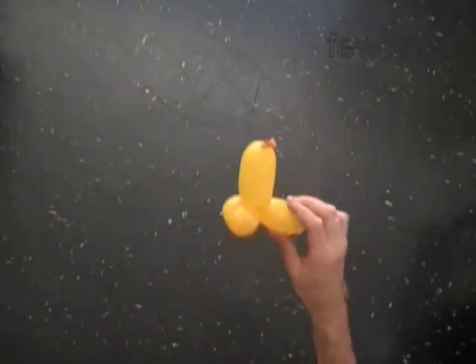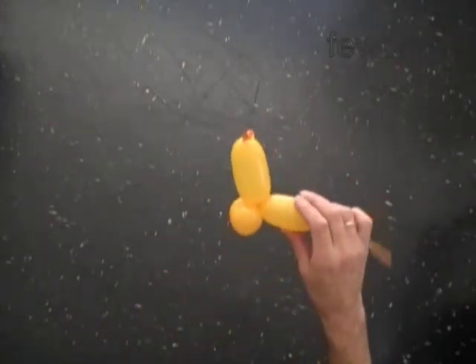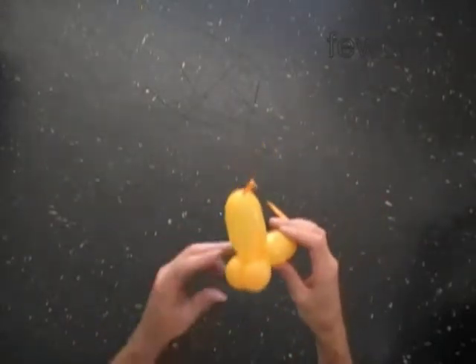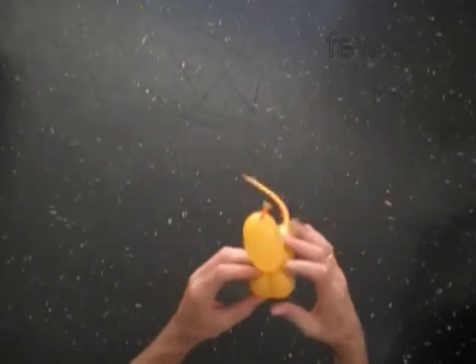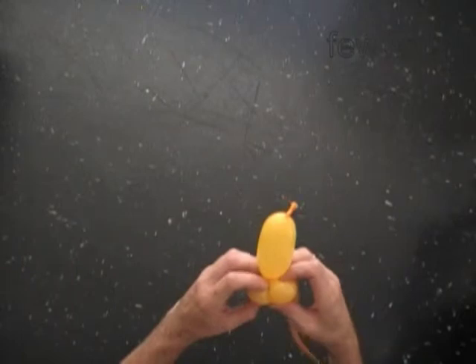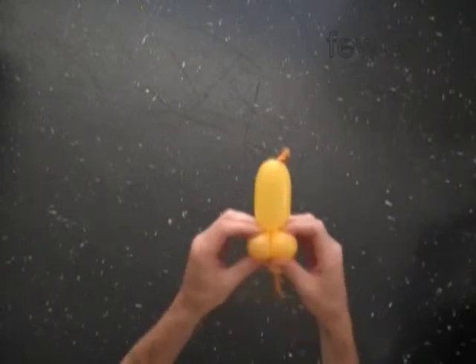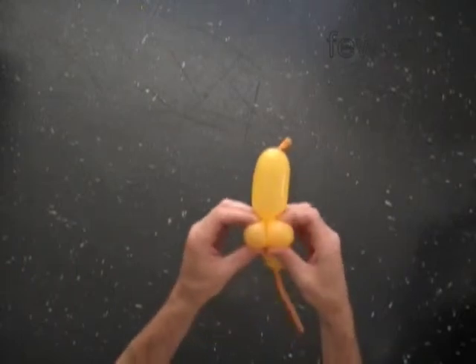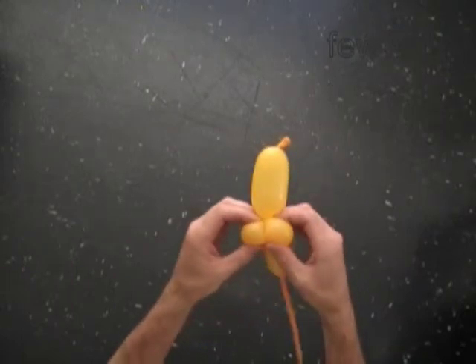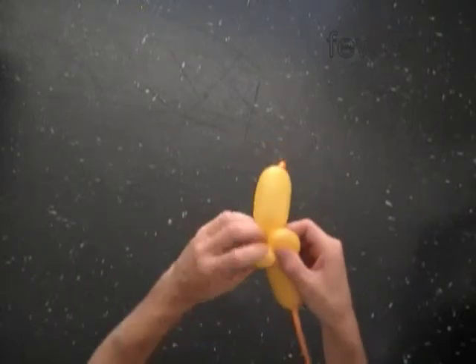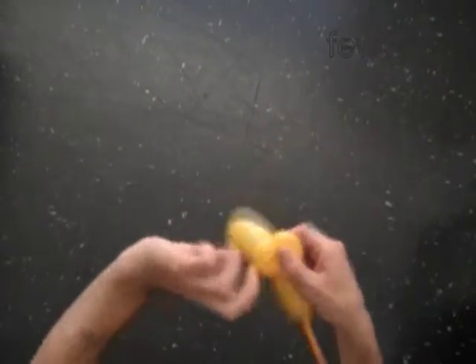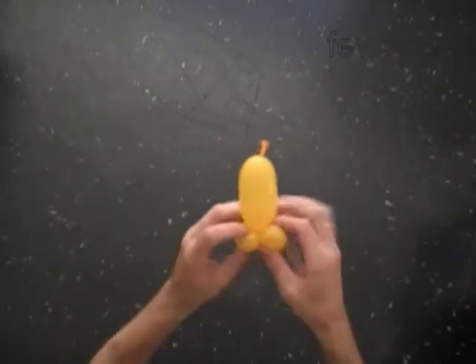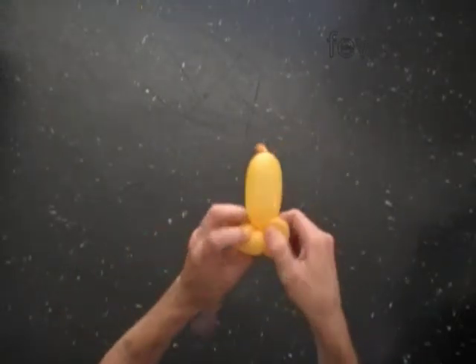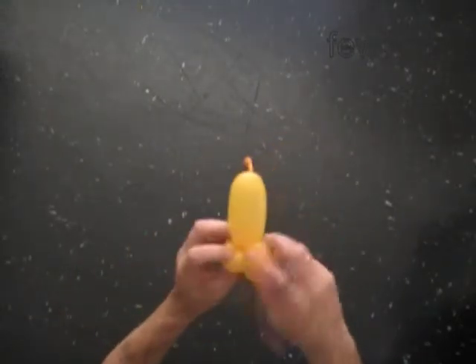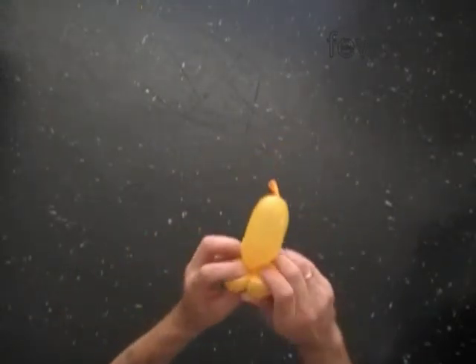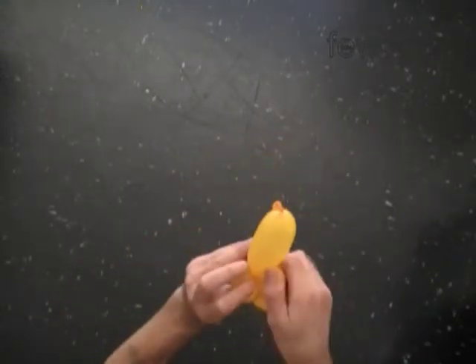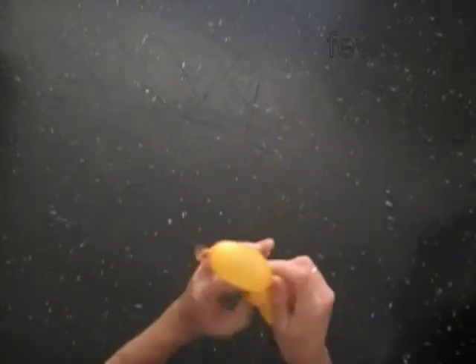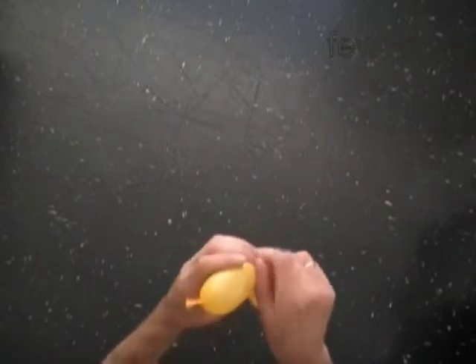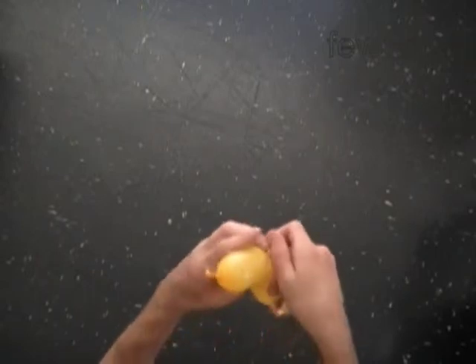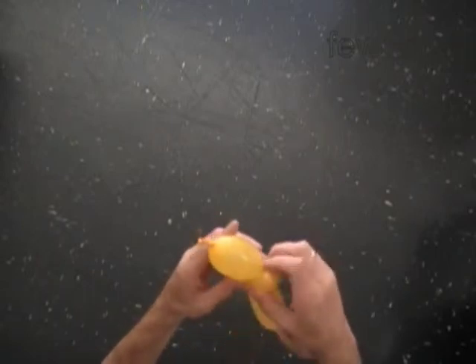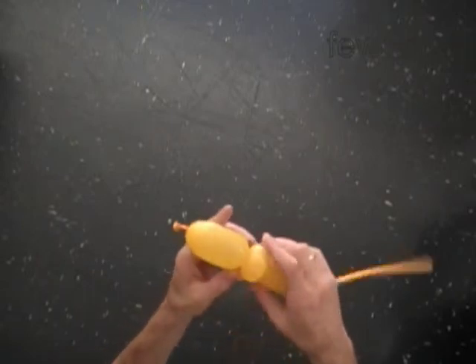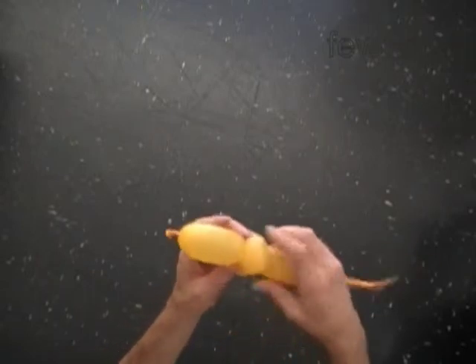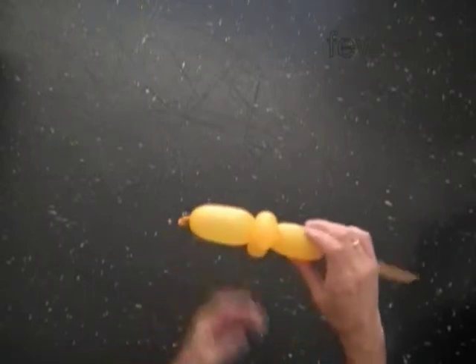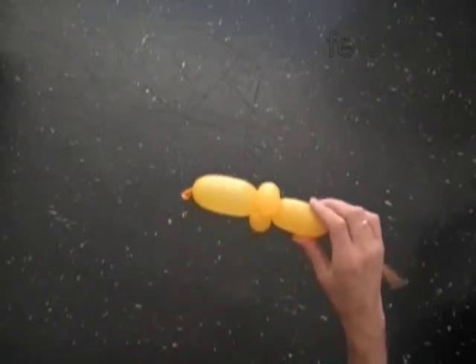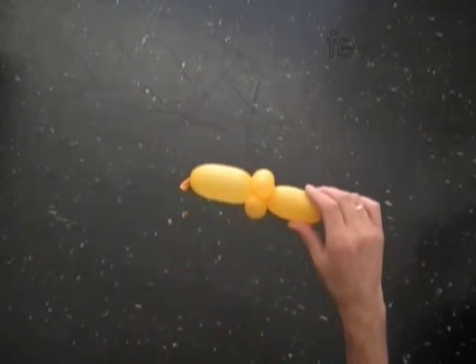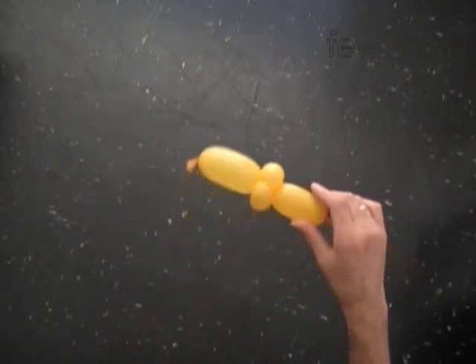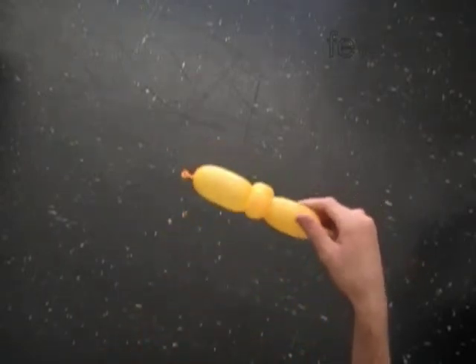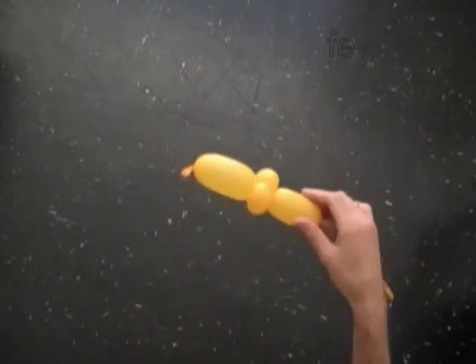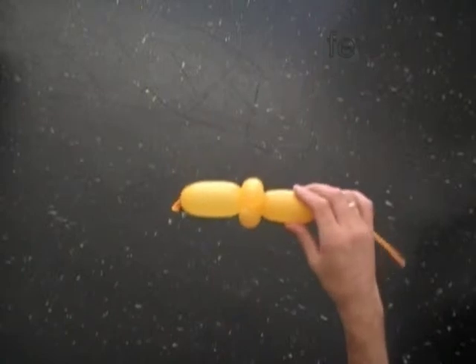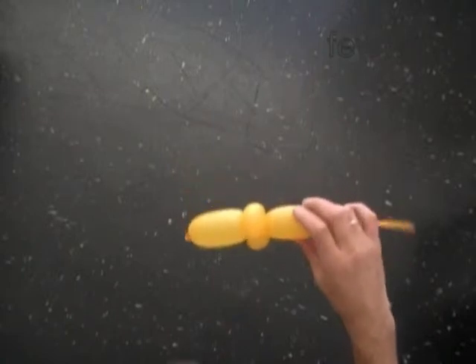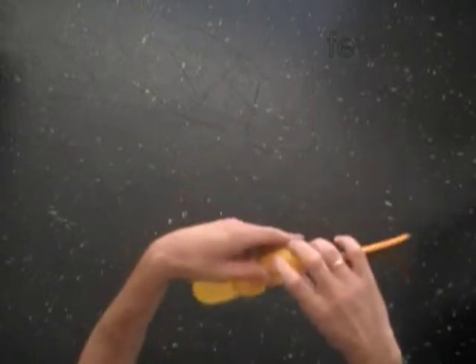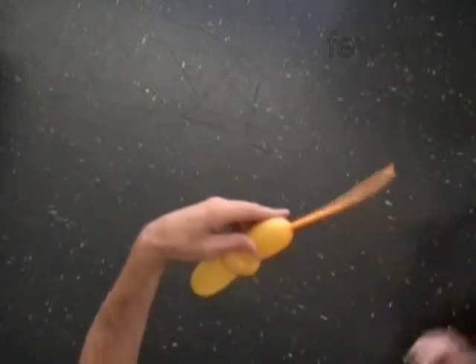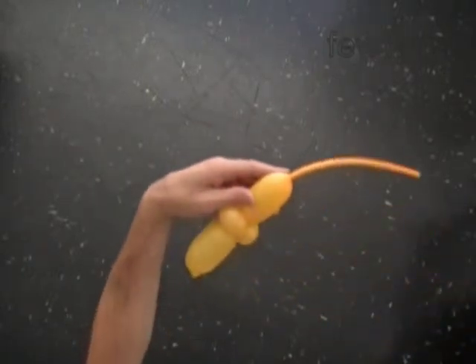Lock both ends of the second bubble in one lock twist. At the same time, lock both ends of the third bubble in one lock twist. The second and third bubbles help to fix the wings in a fixed position.